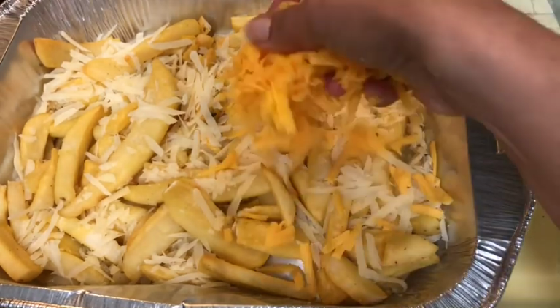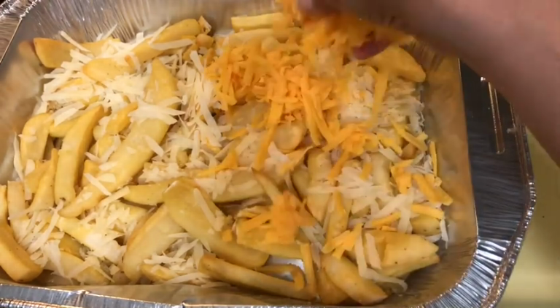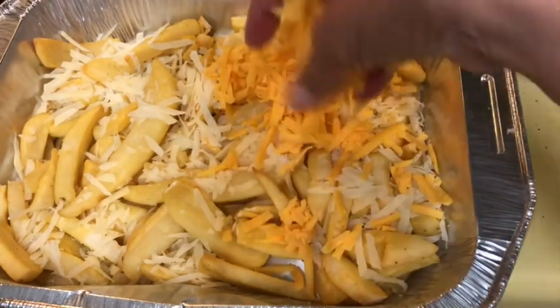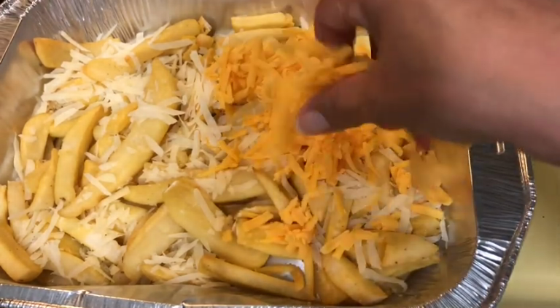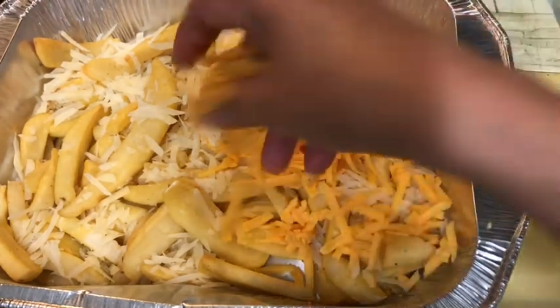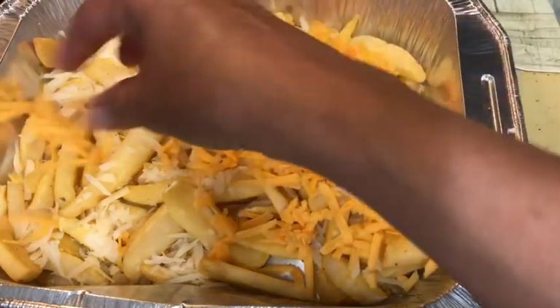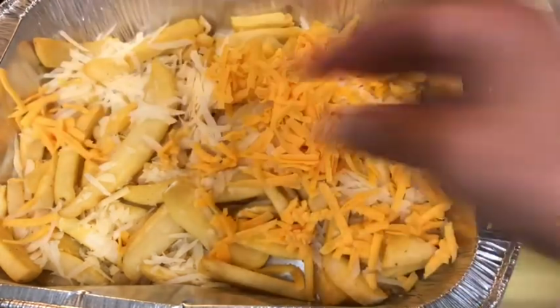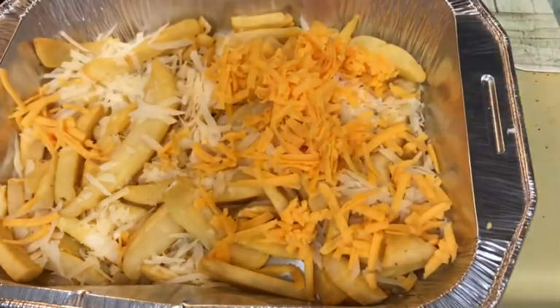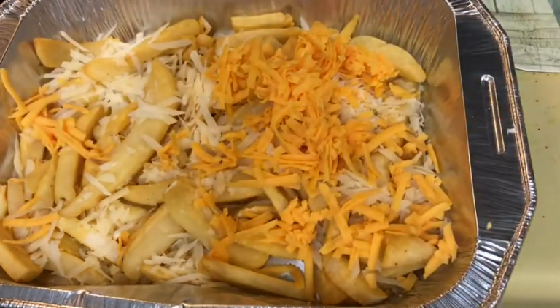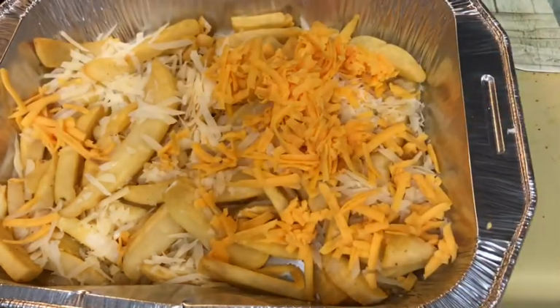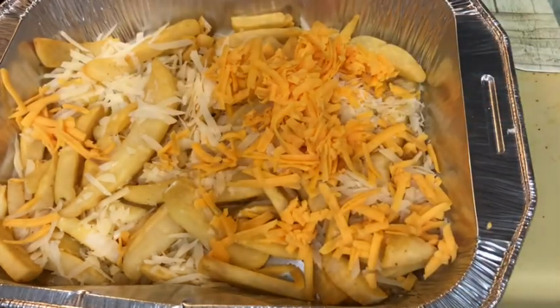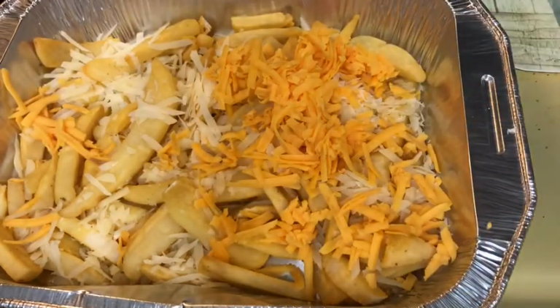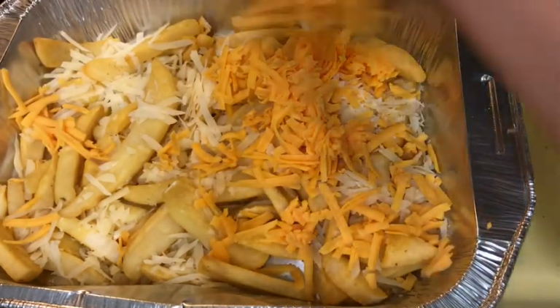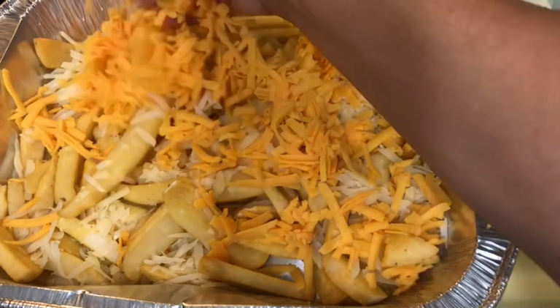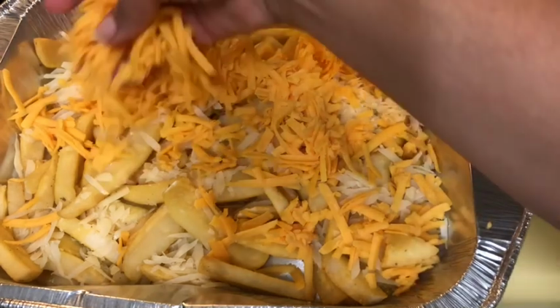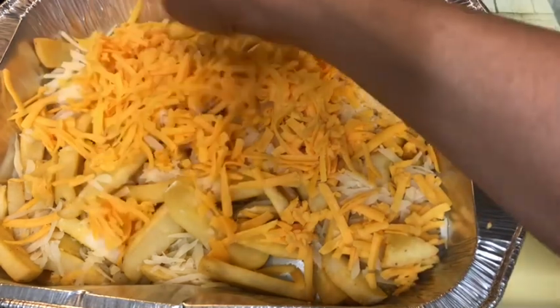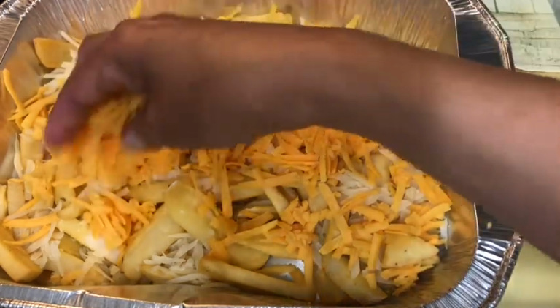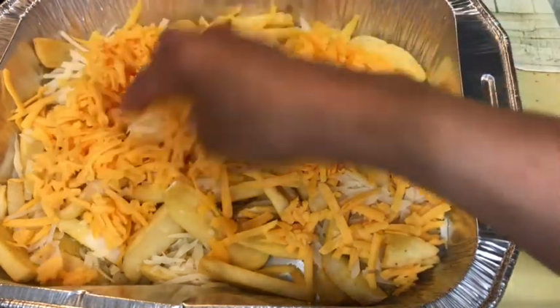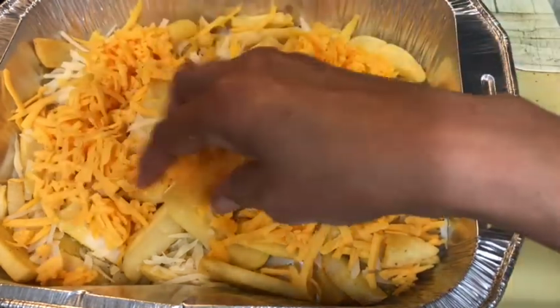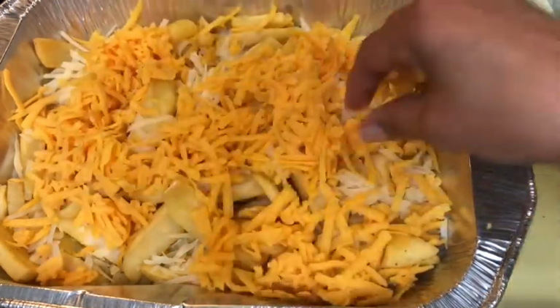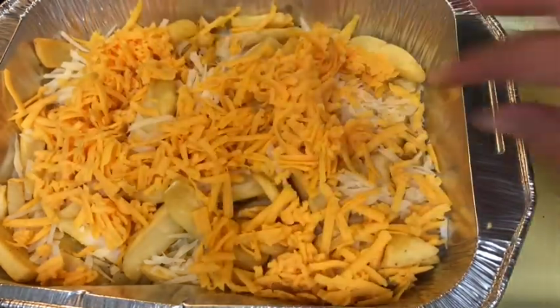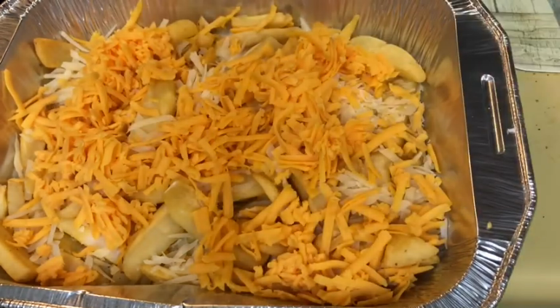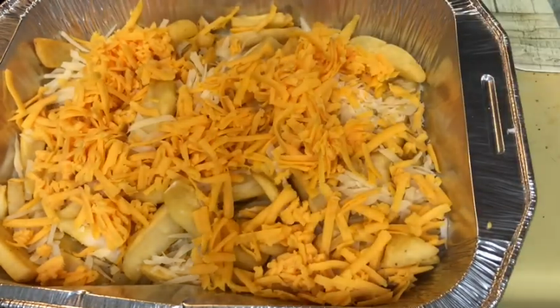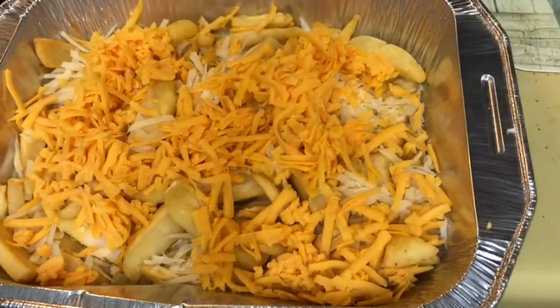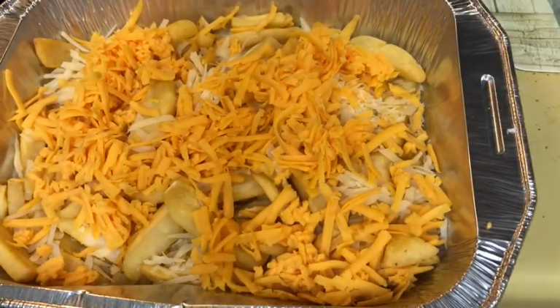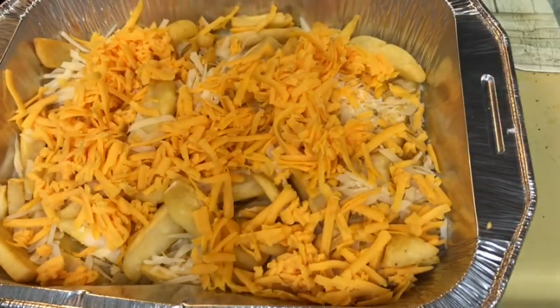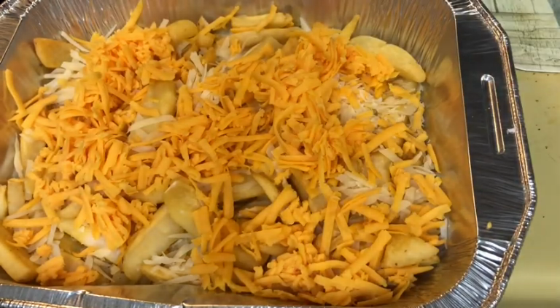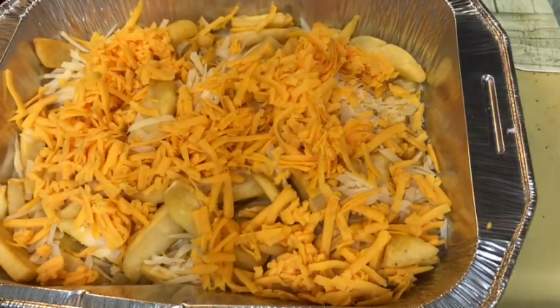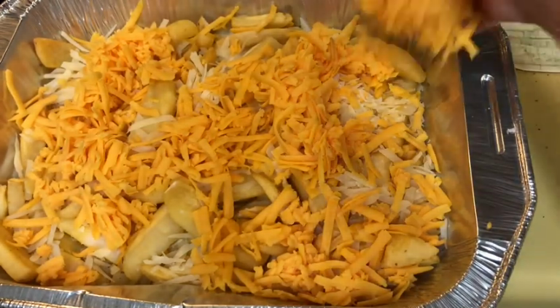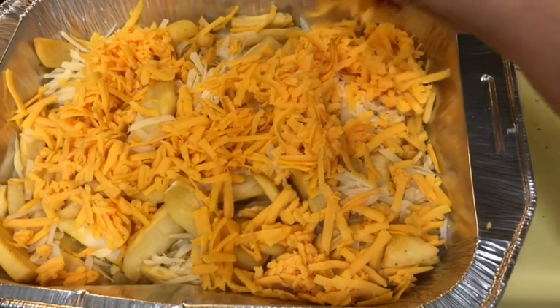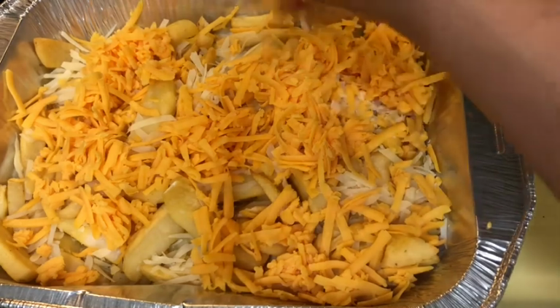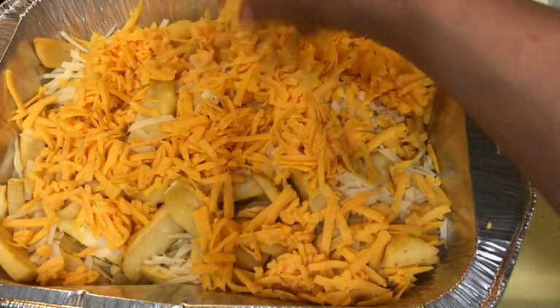Then add the sharp cheddar cheese. Pop the container back into the oven for five minutes, or until the cheese is melted to perfection.